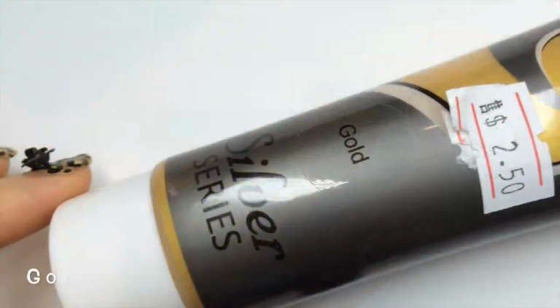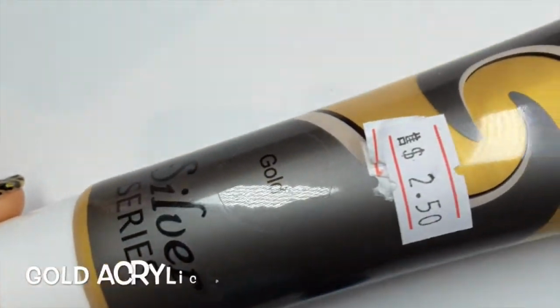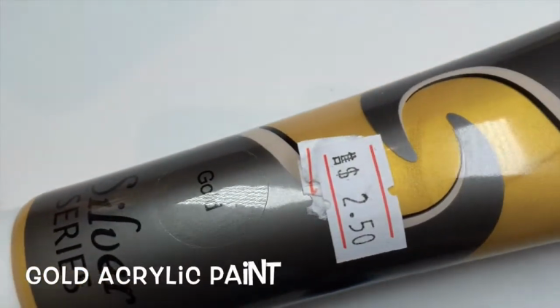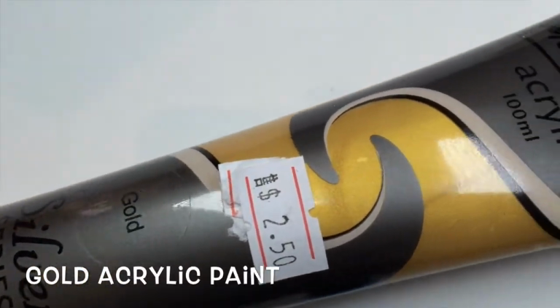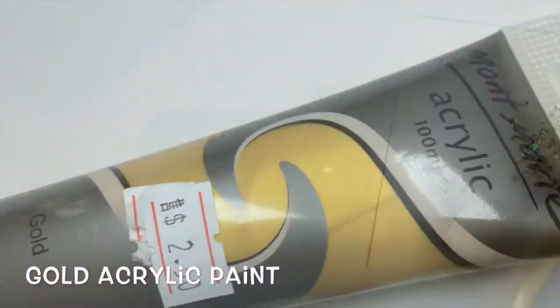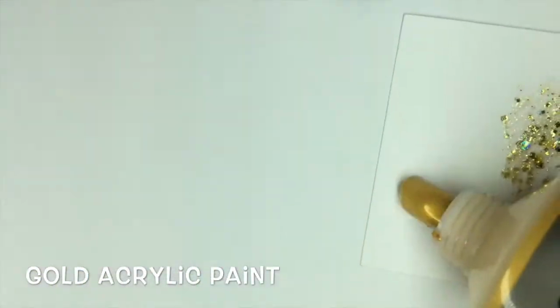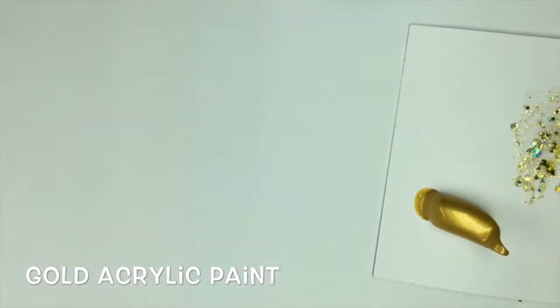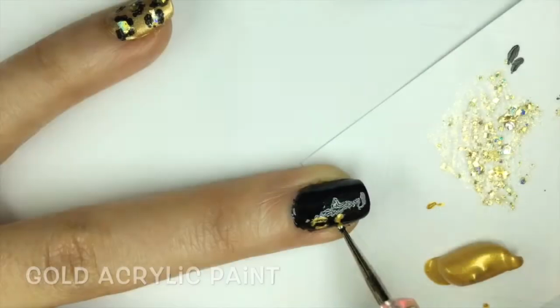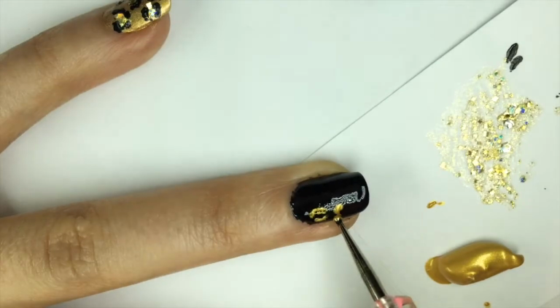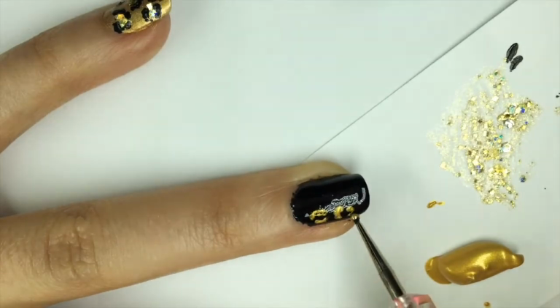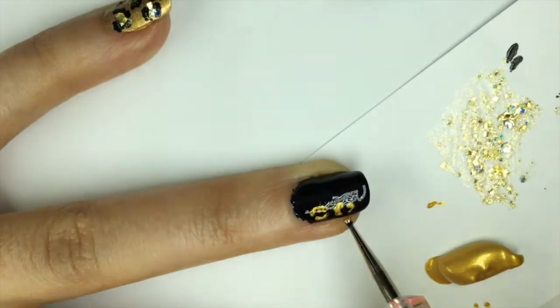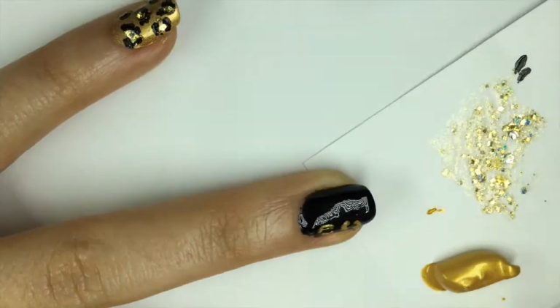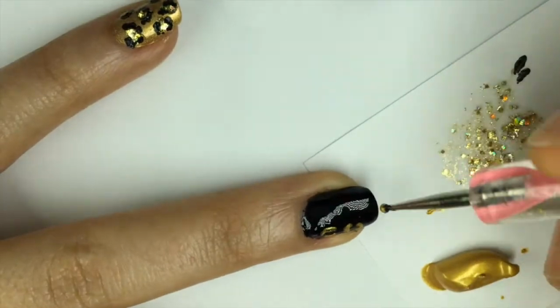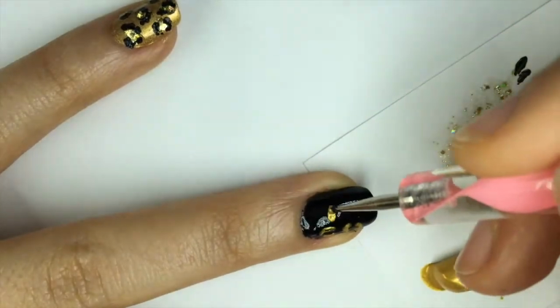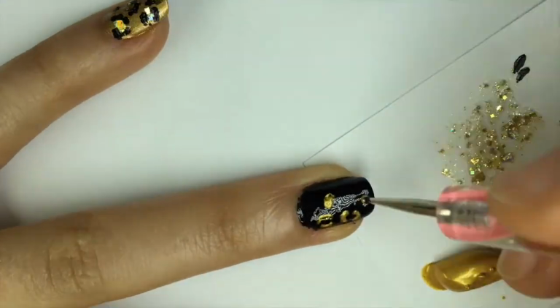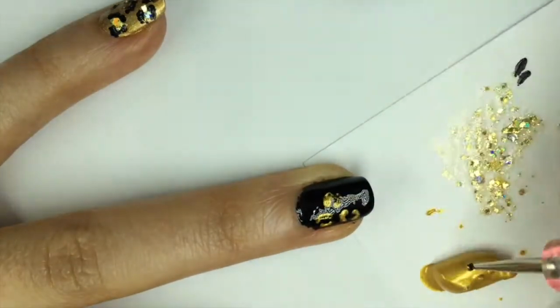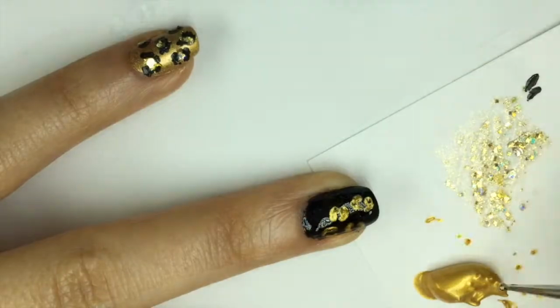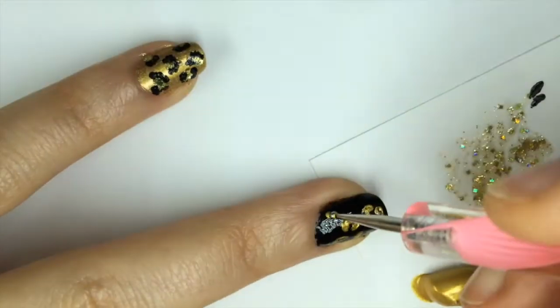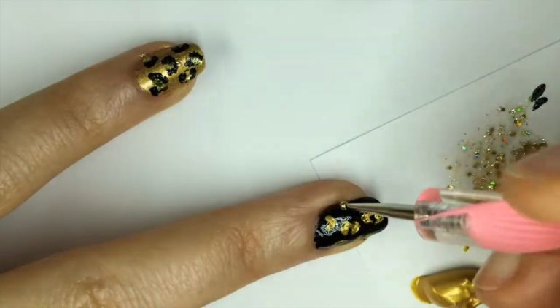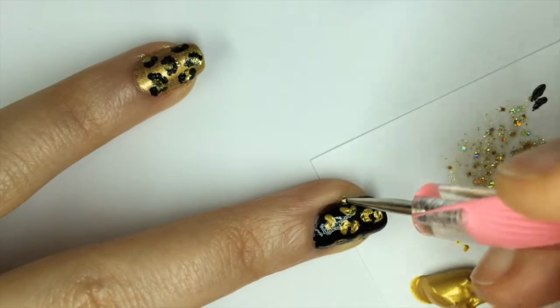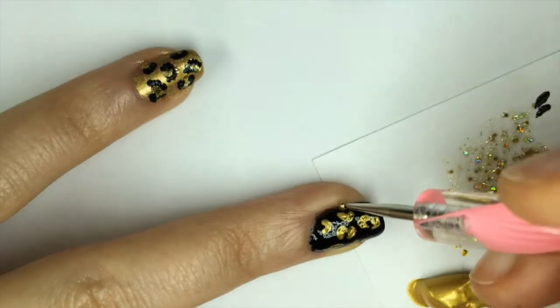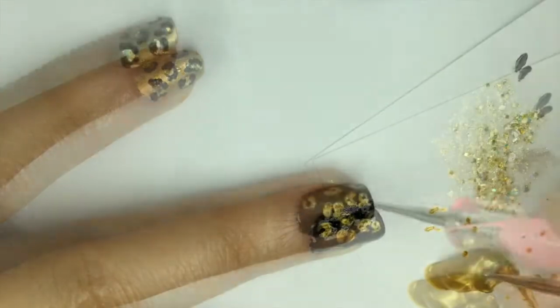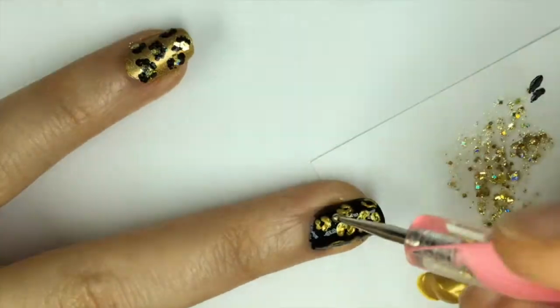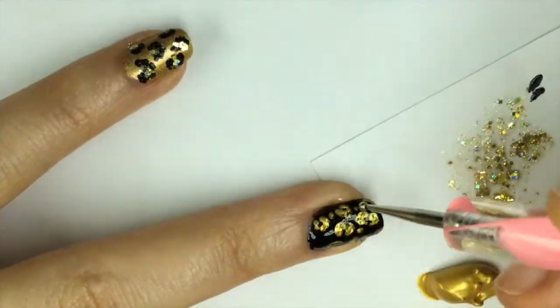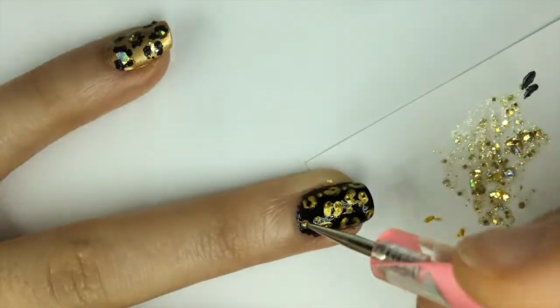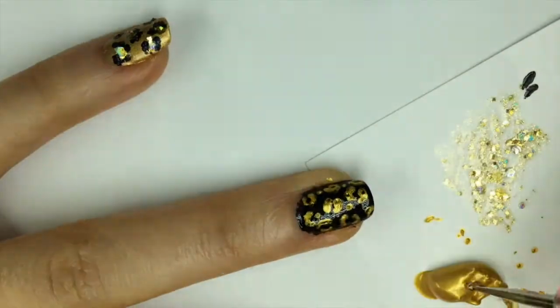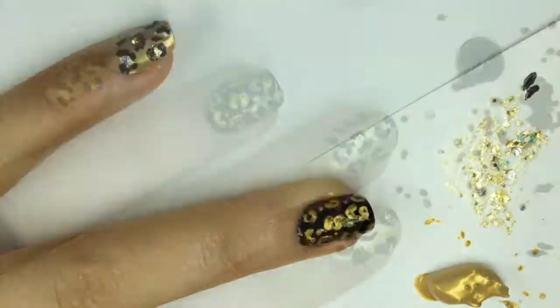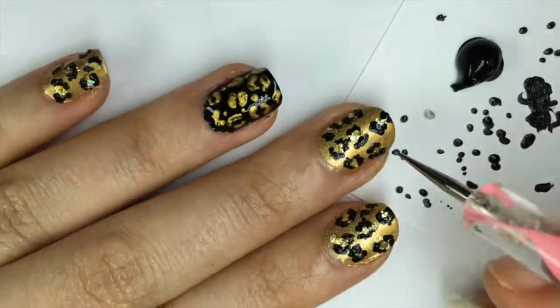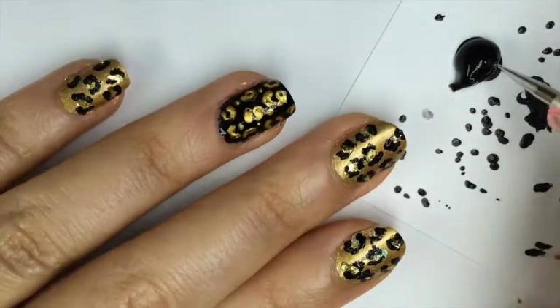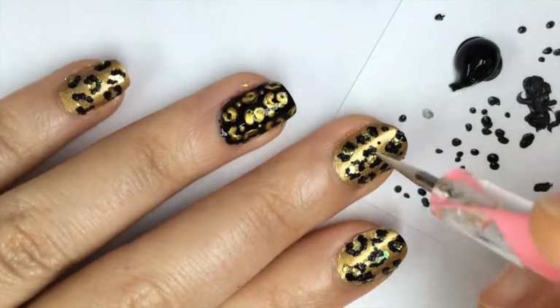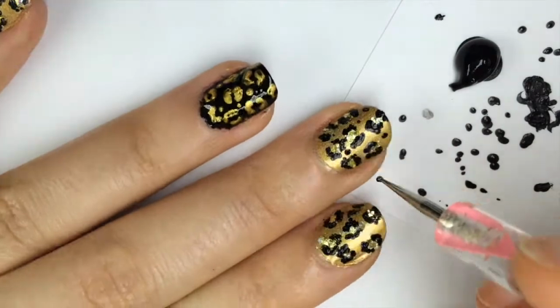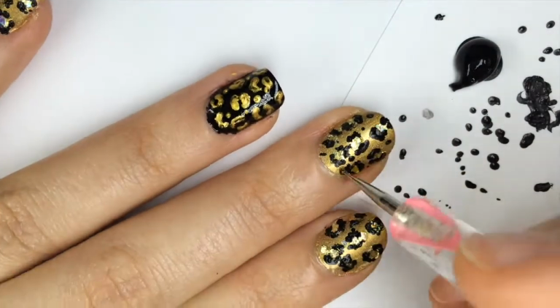I whipped out the gold acrylic paint and placed some out for the empty leopard spots on the ring accent nail. I used the same sized dotting tool and just created the parenthesis-shaped details. I also decided to add some dots in between the spots to fill out the design and make it look more like a leopard pattern.